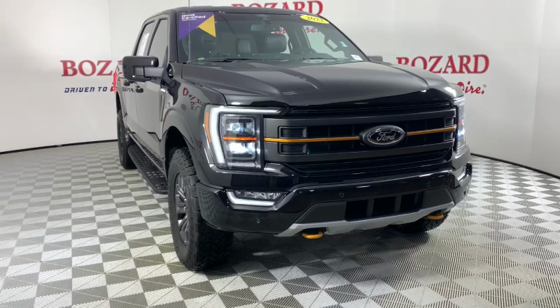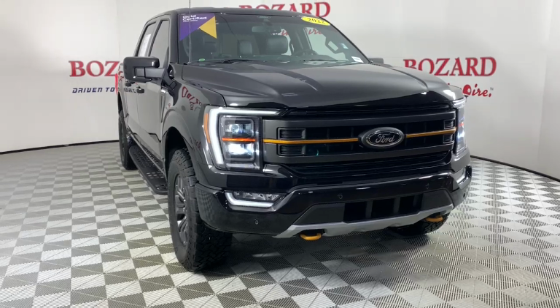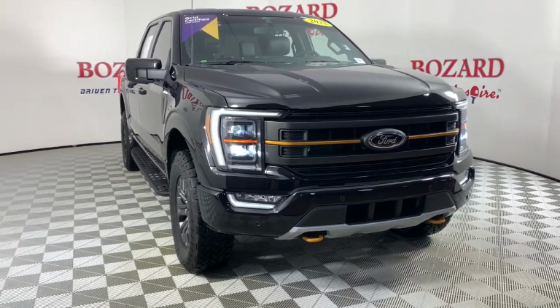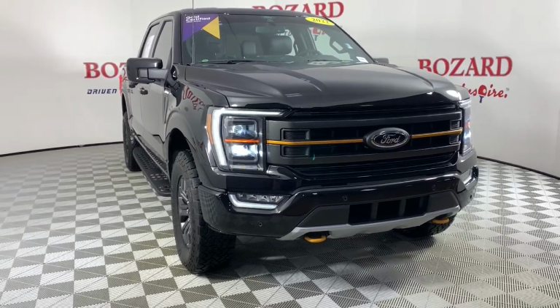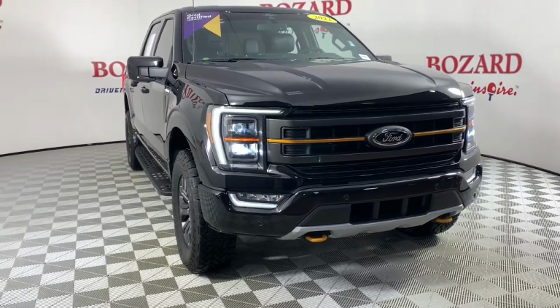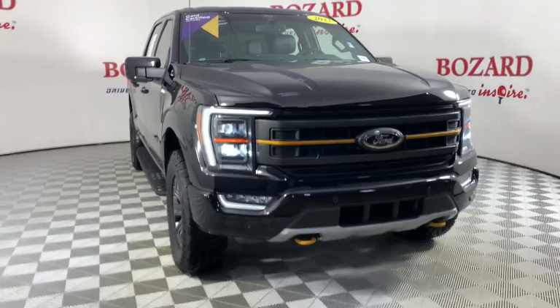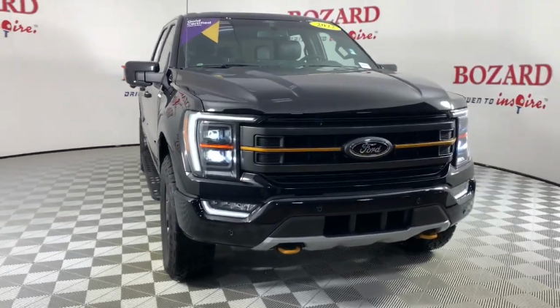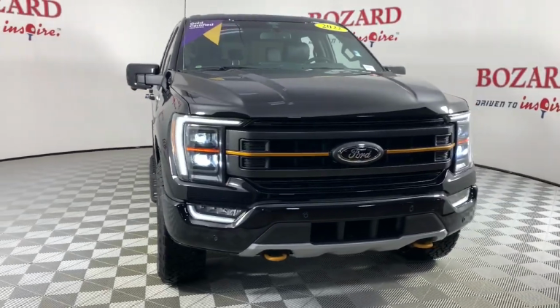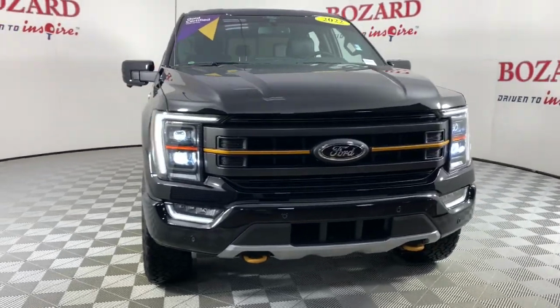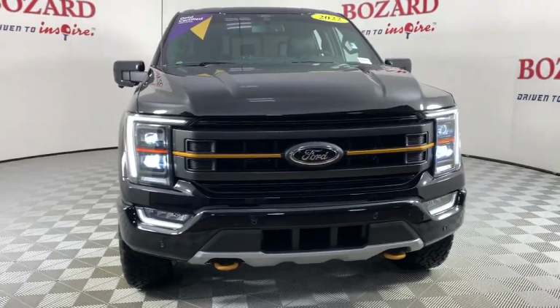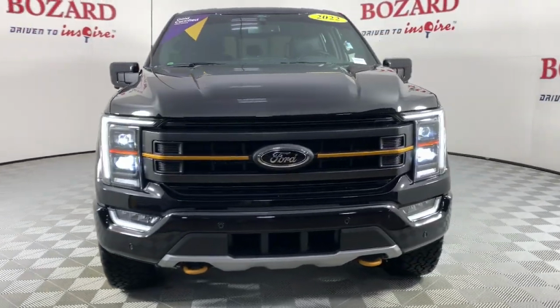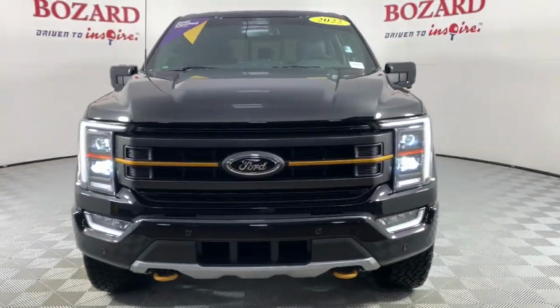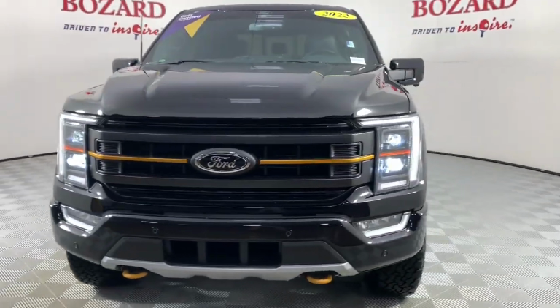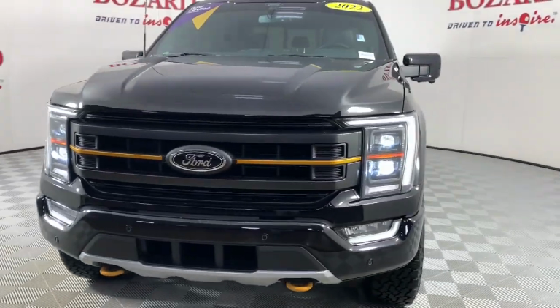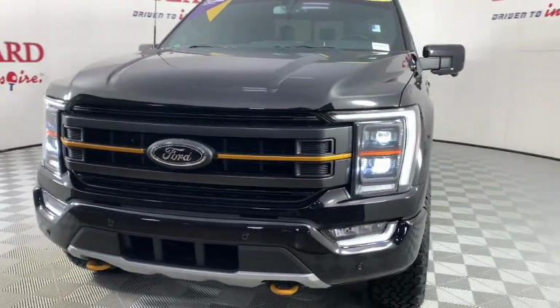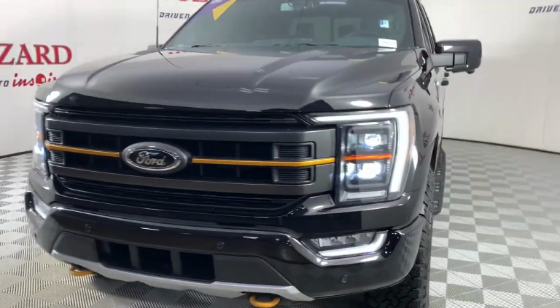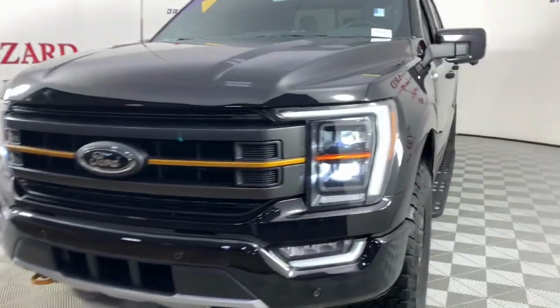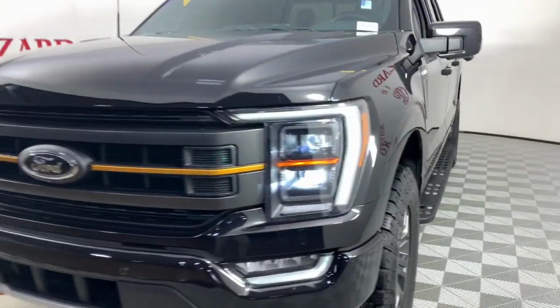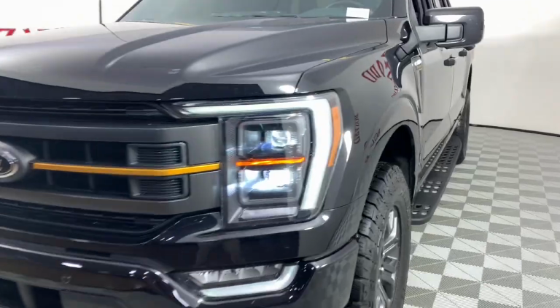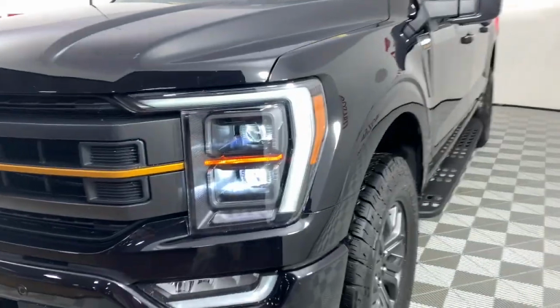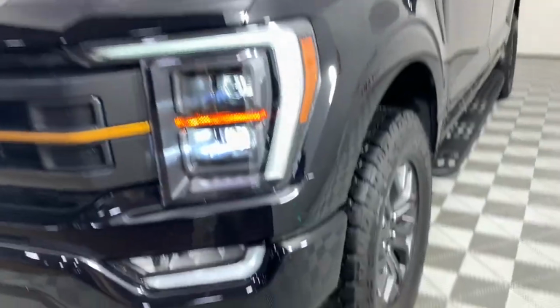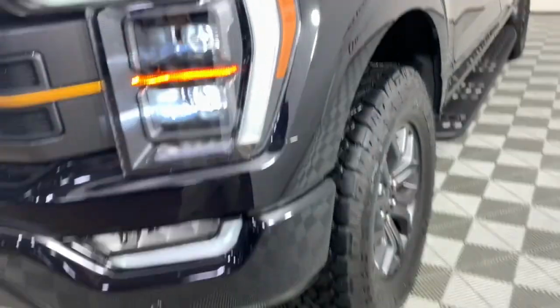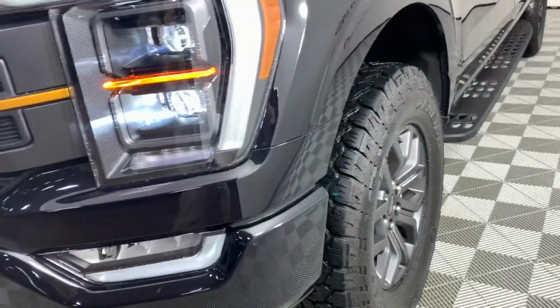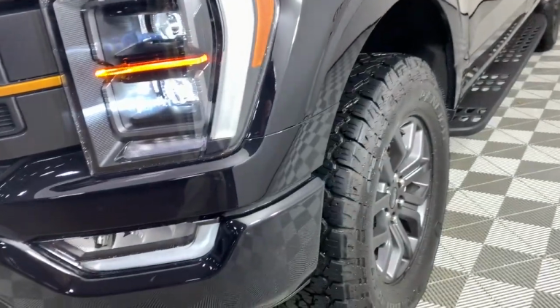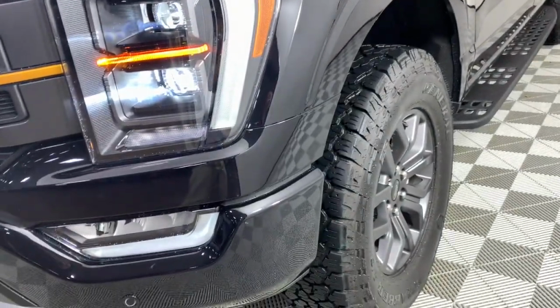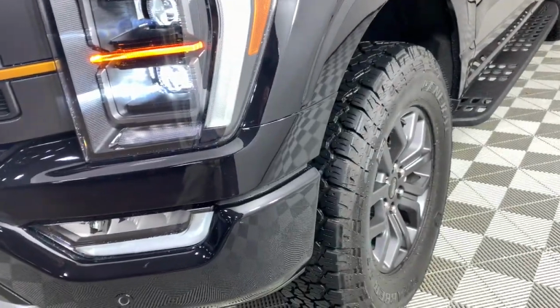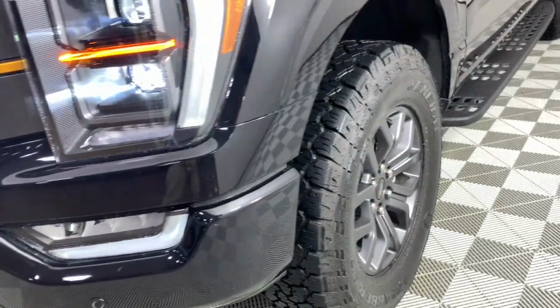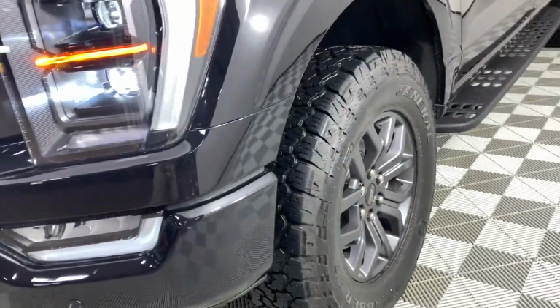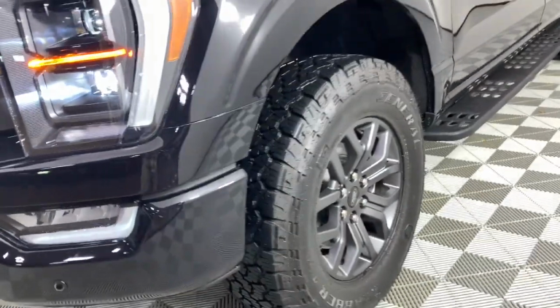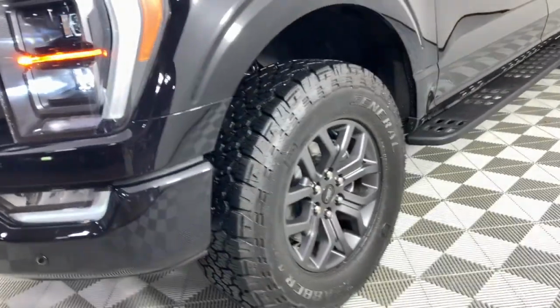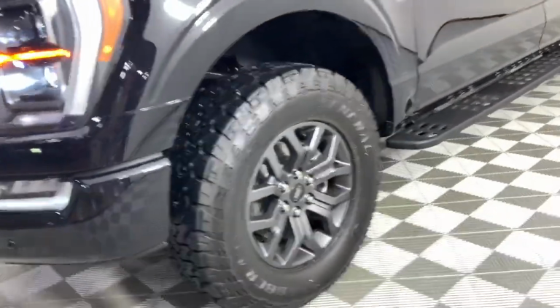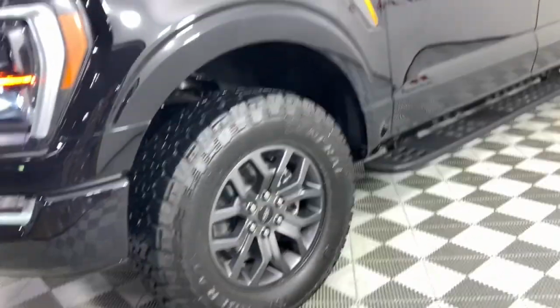Here is a wonderful 2022 Ford F-150. This vehicle is an outstanding buy with fewer than 10,000 miles on the odometer.